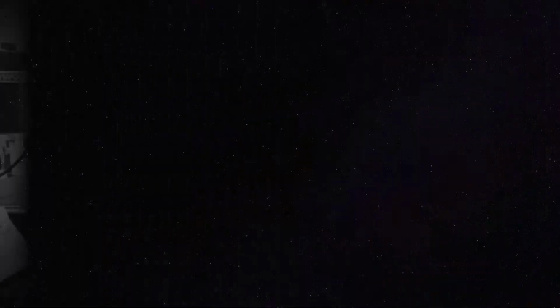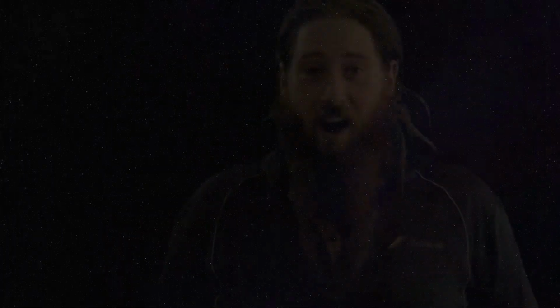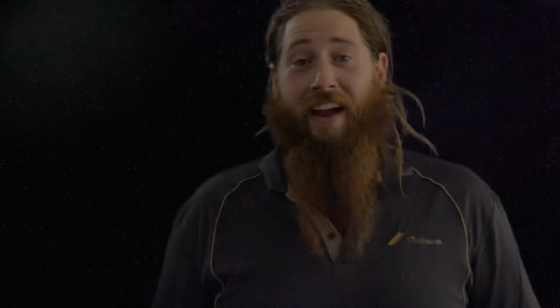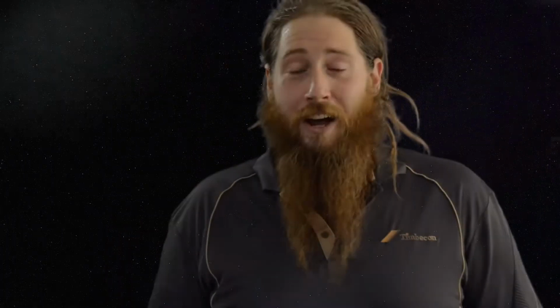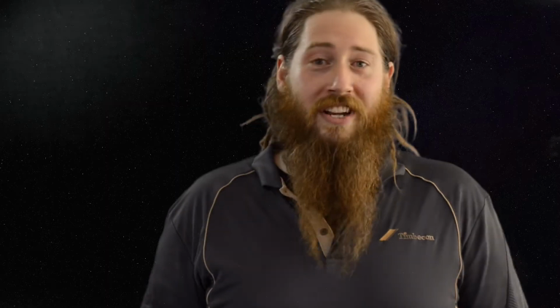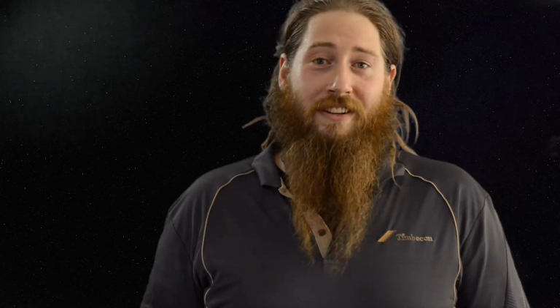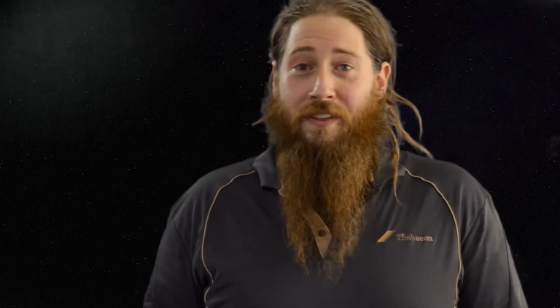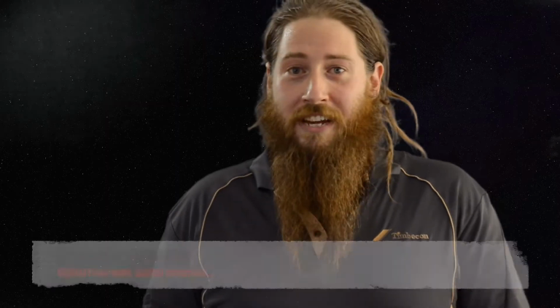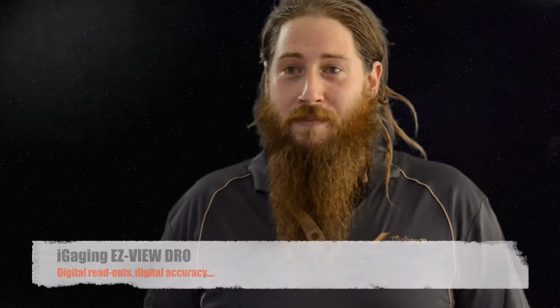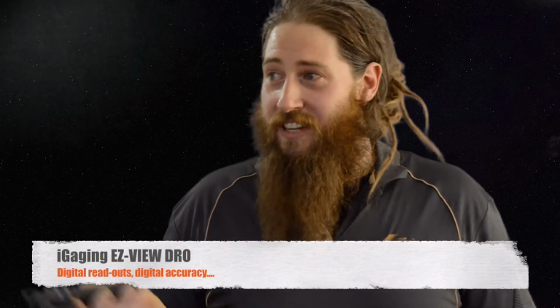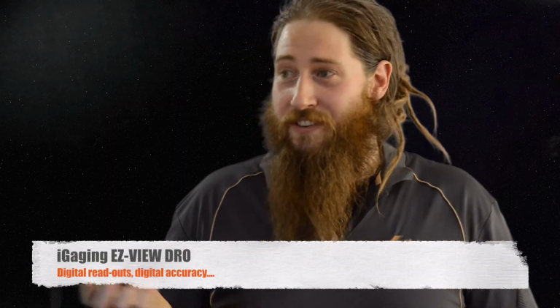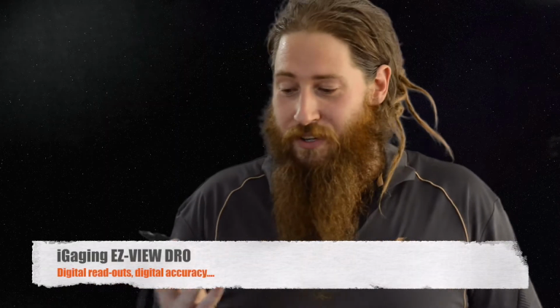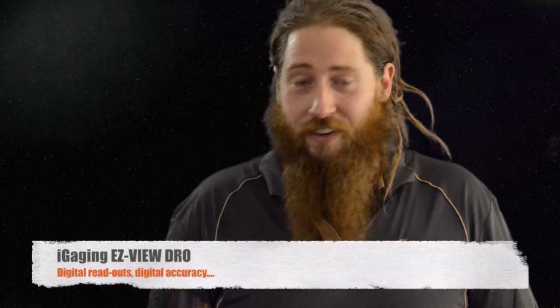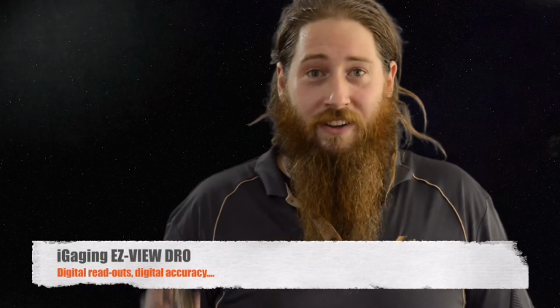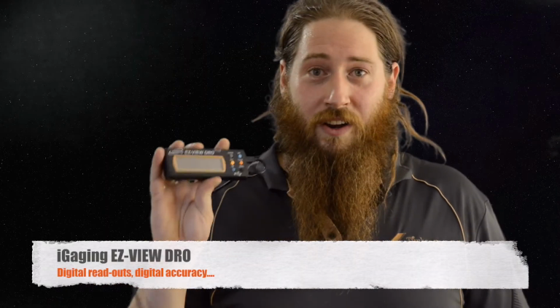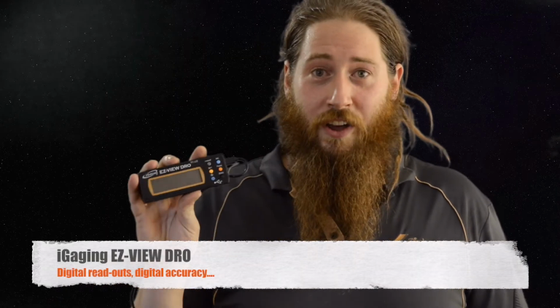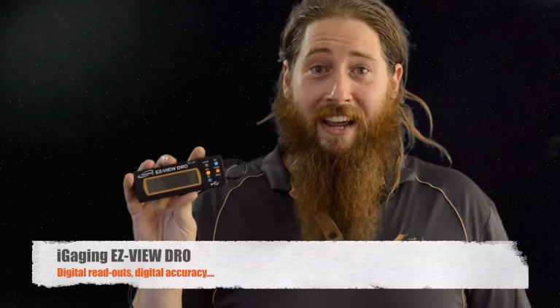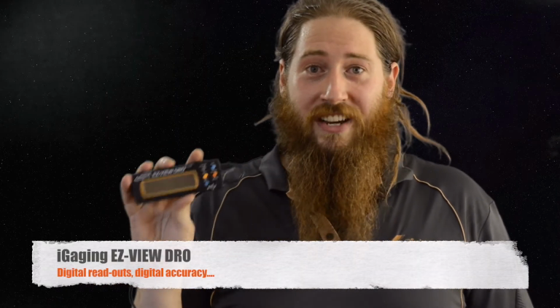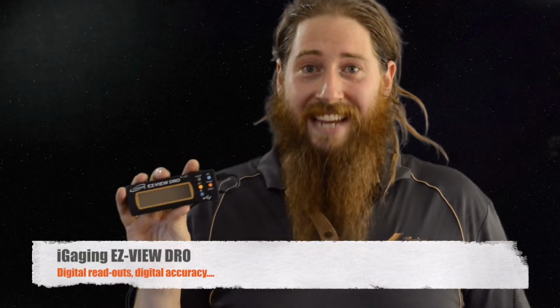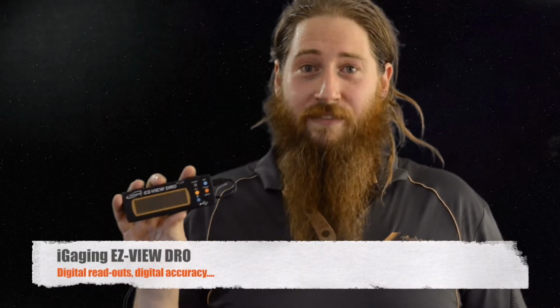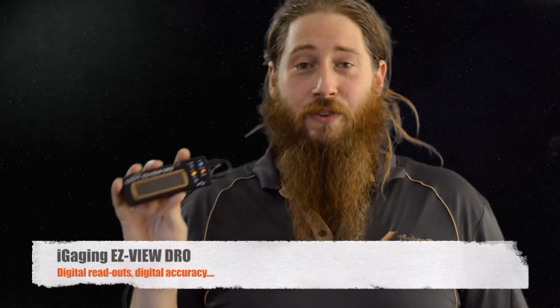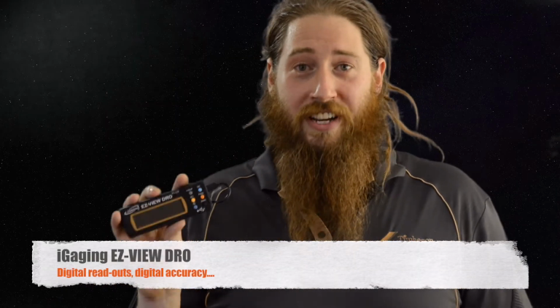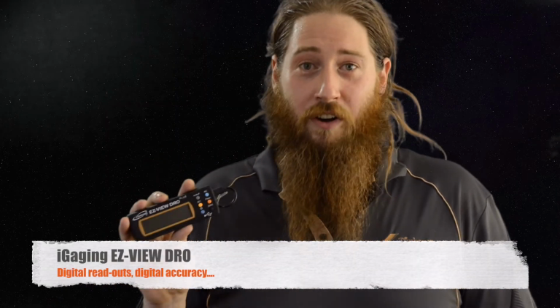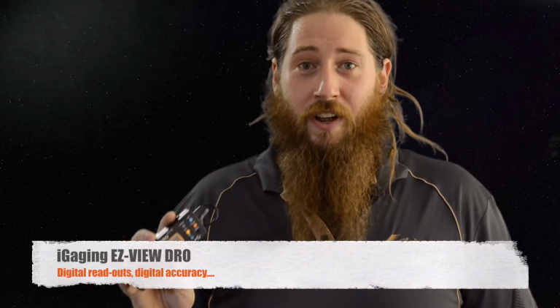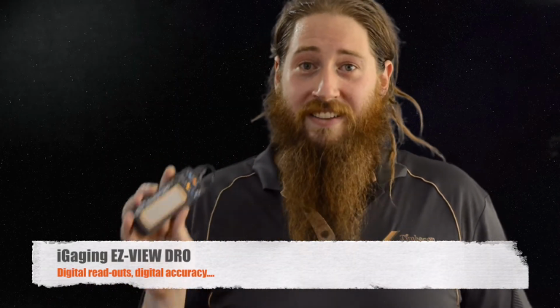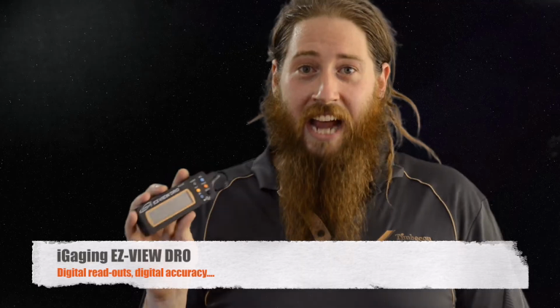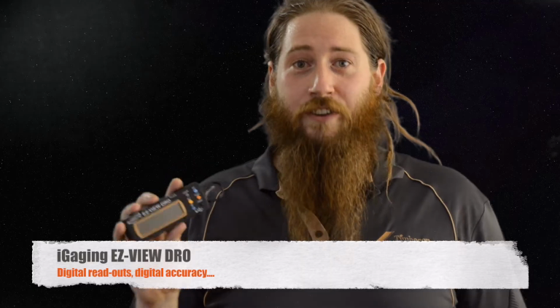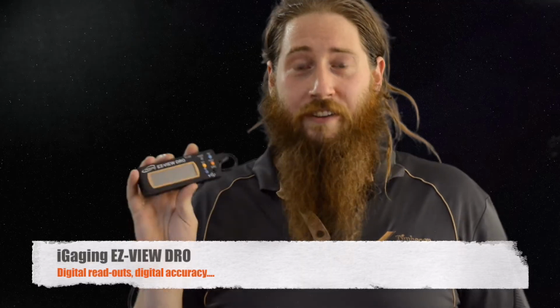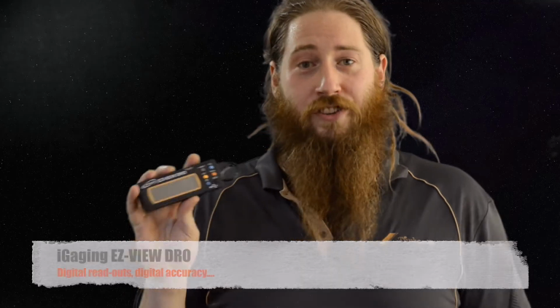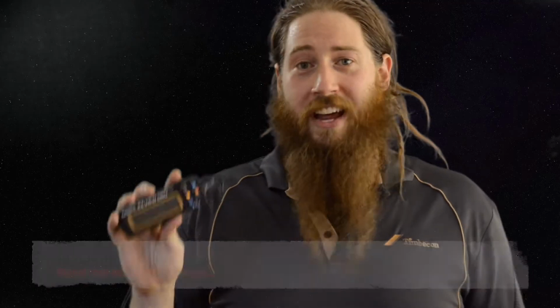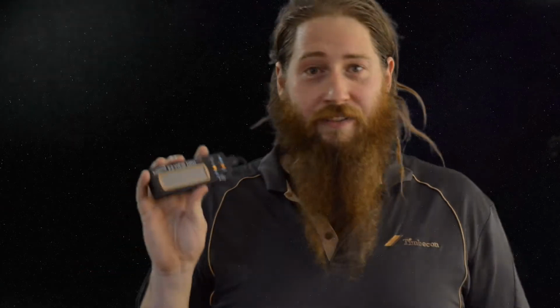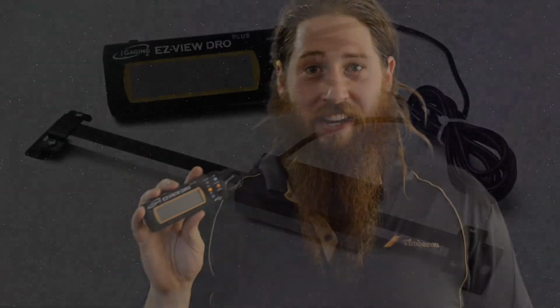Hi, I'm Jesse, one of the team members here at TimberCon. The iGaiging EasyView DRO is accurate, efficient and convenient.